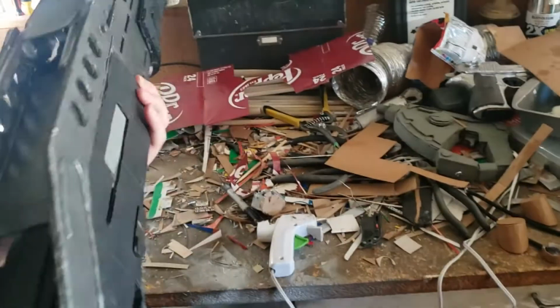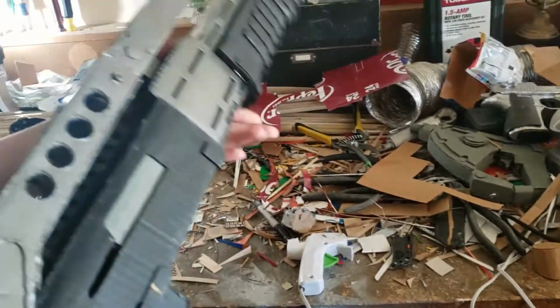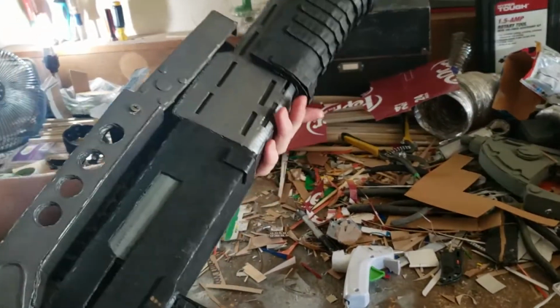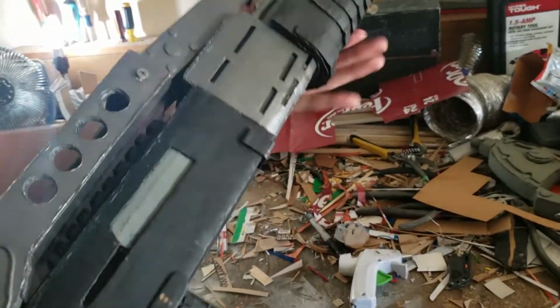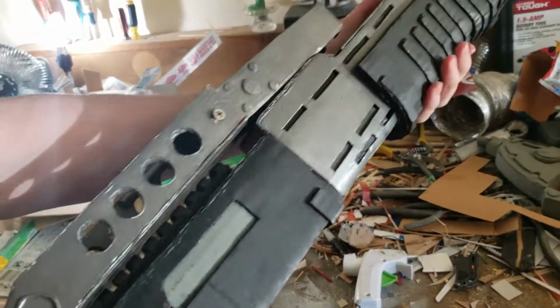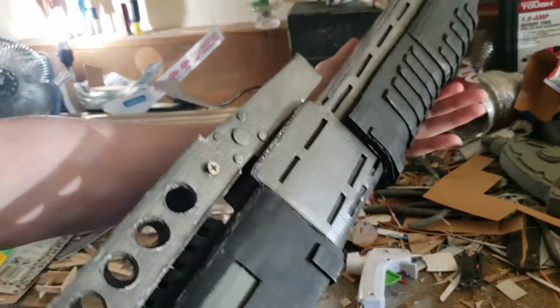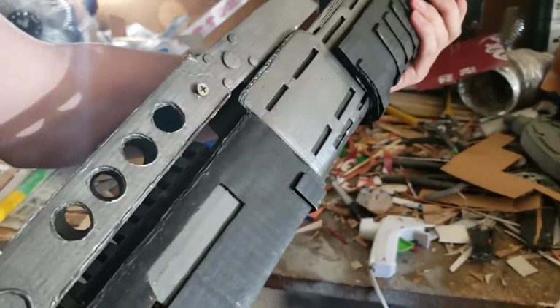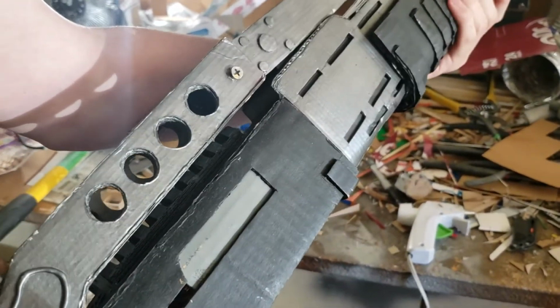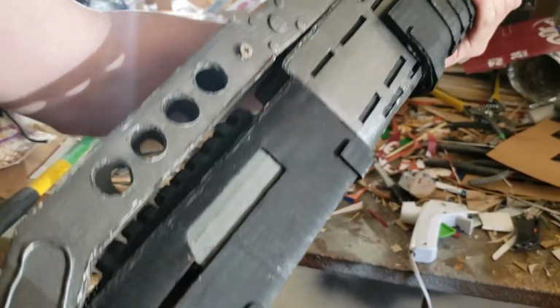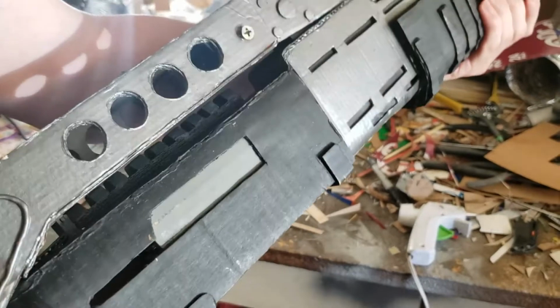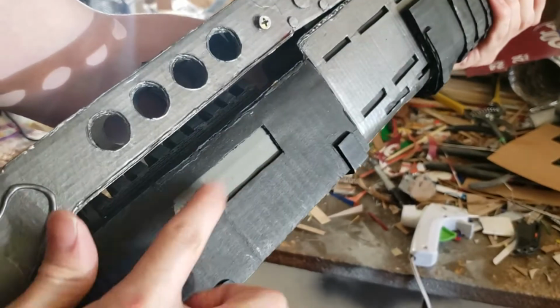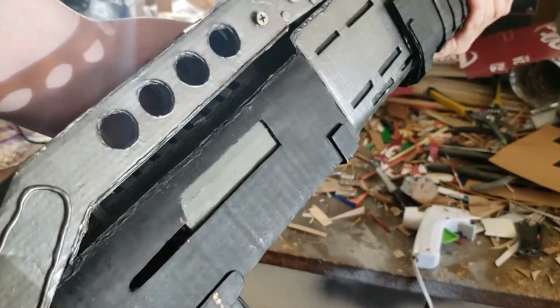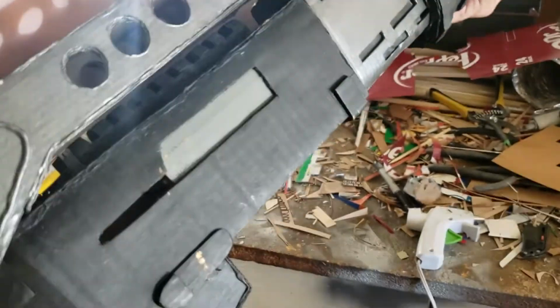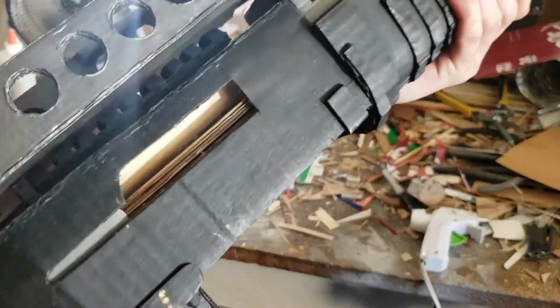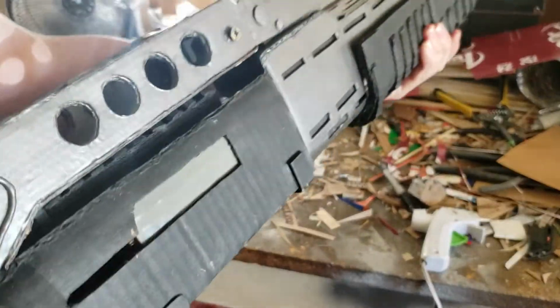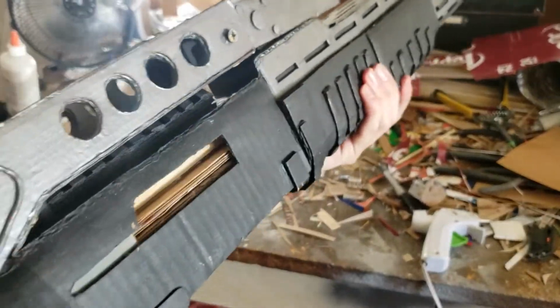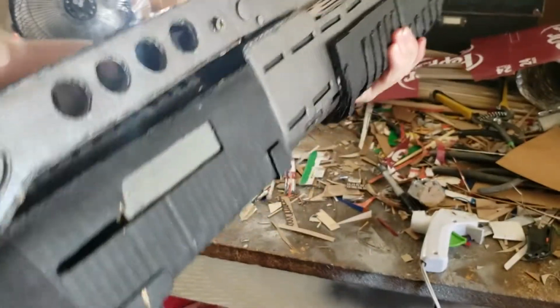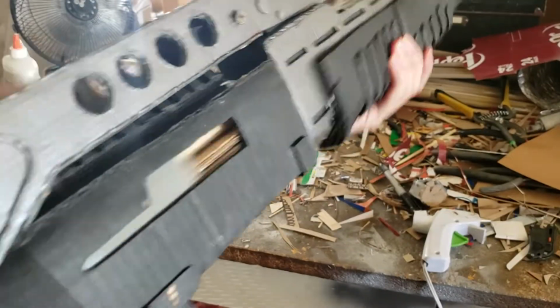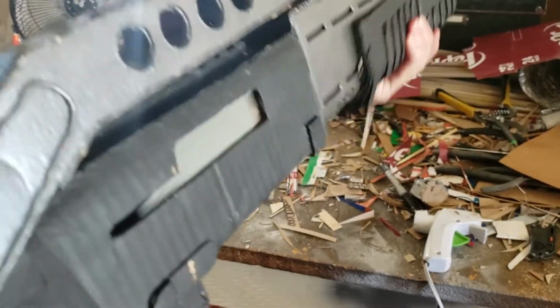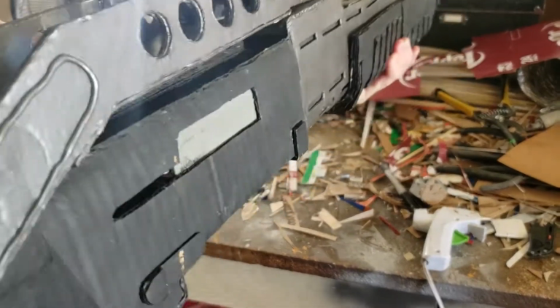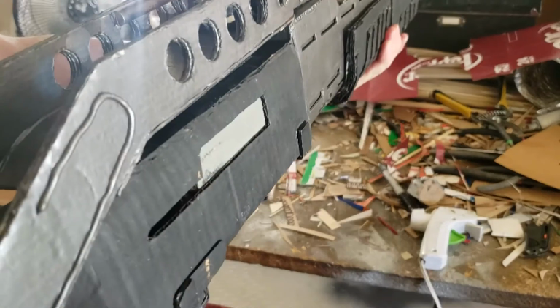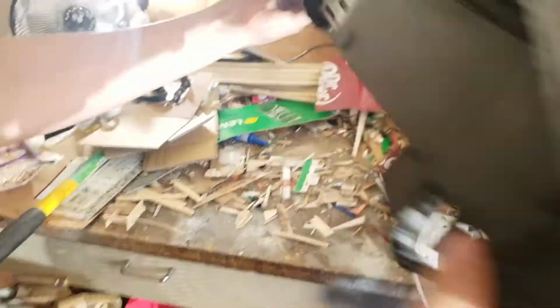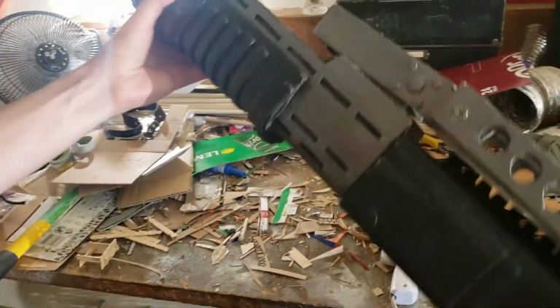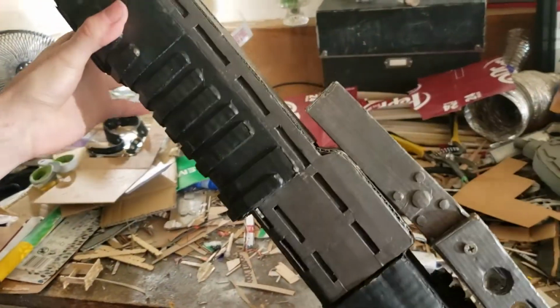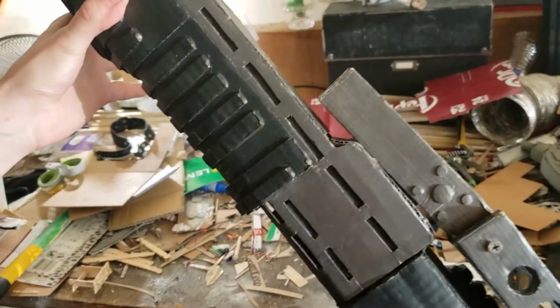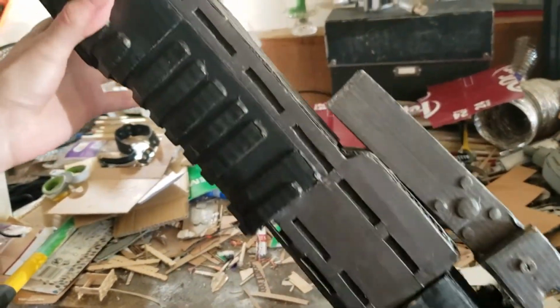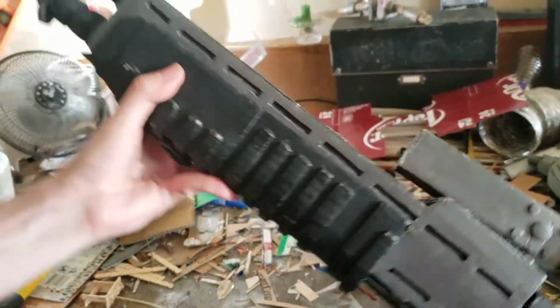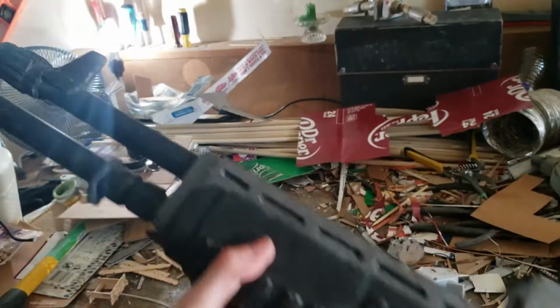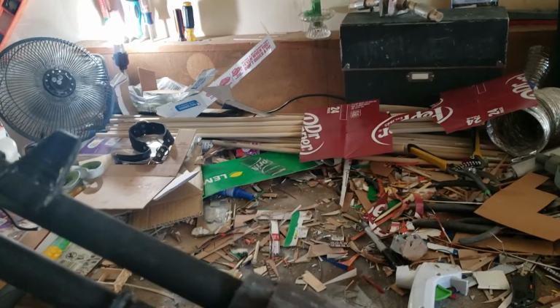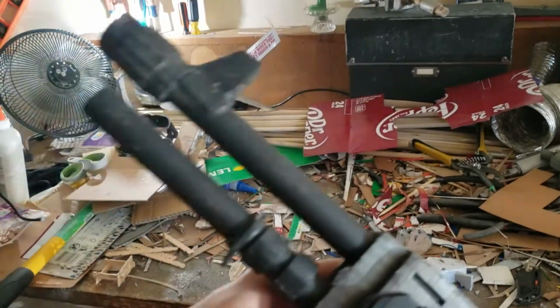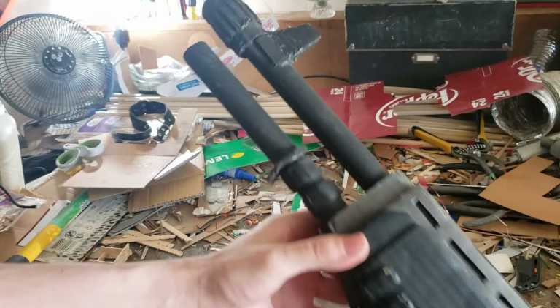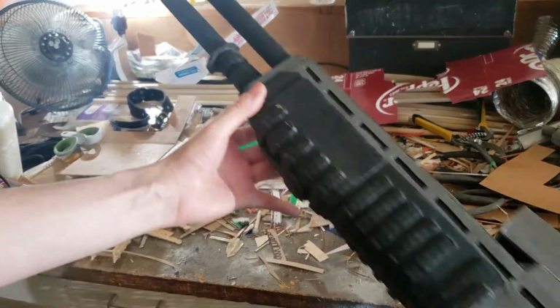I got a little cool feature: when I start the pump action, you can see the chamber right here open up. This thing is pretty cool. I like to think it's pretty accurate to the real thing.